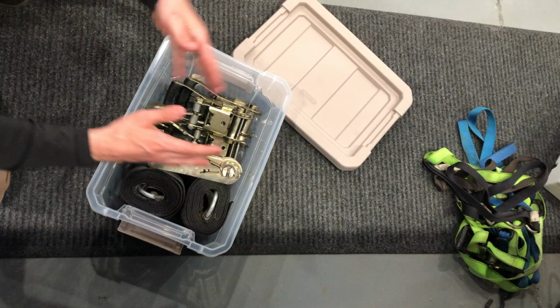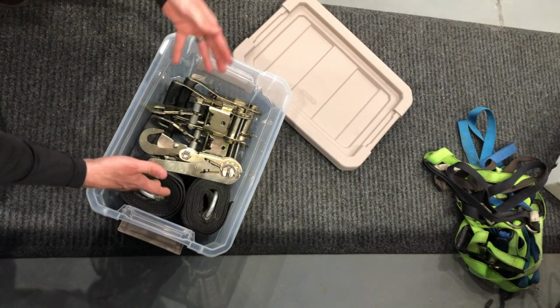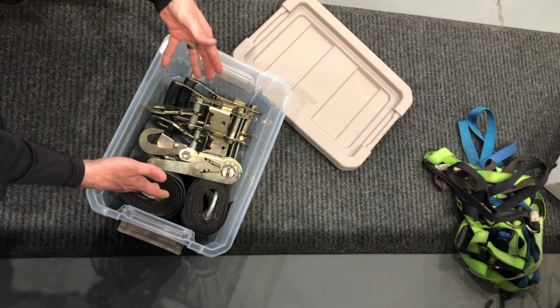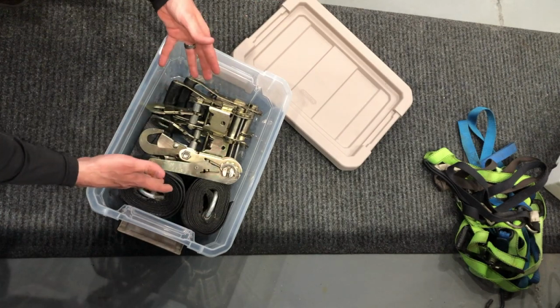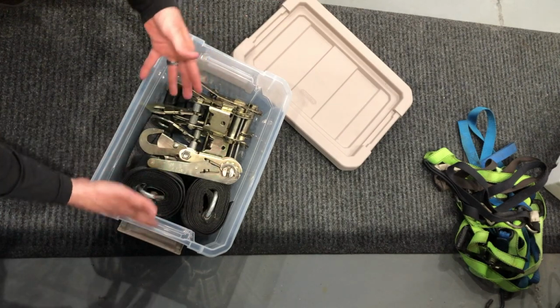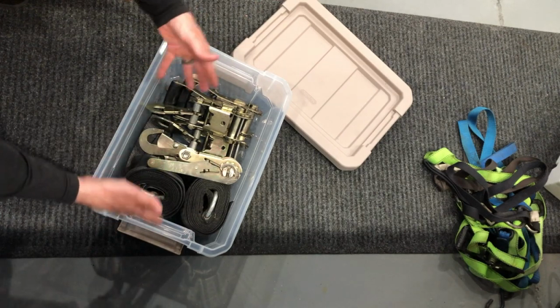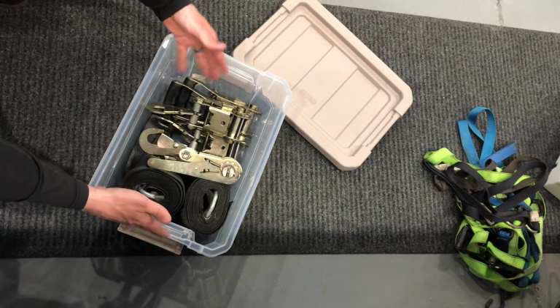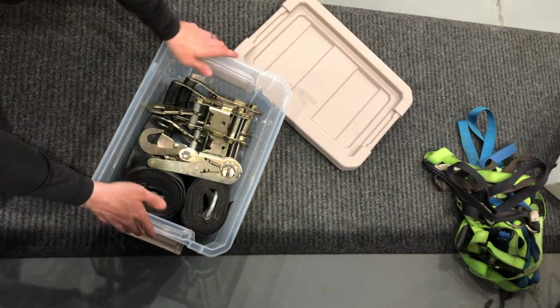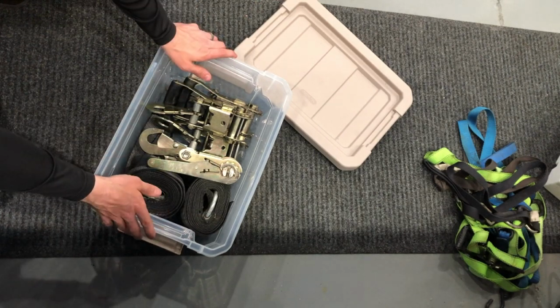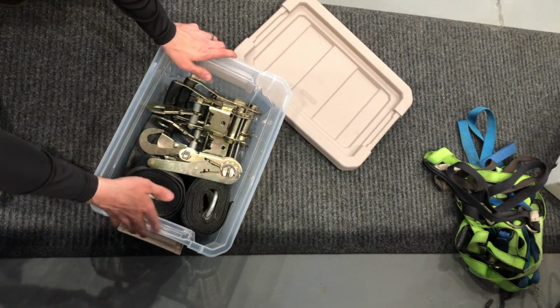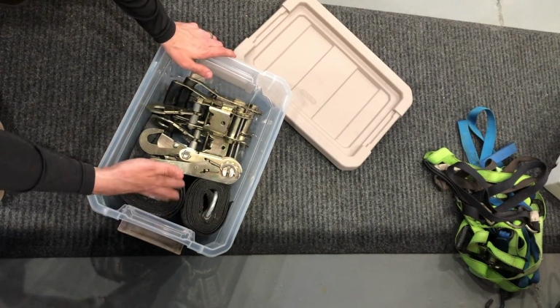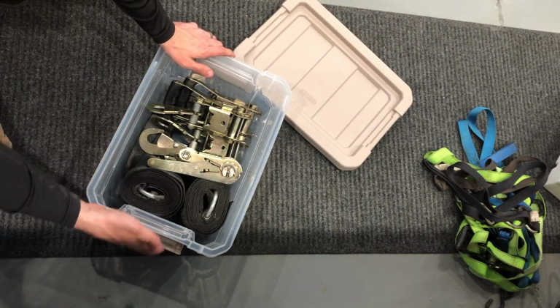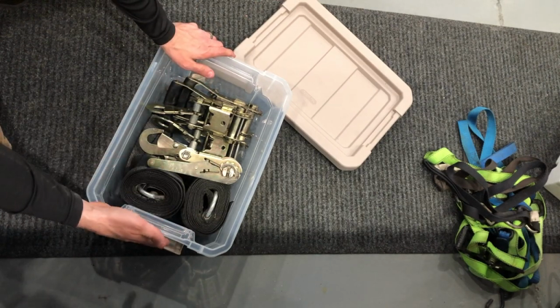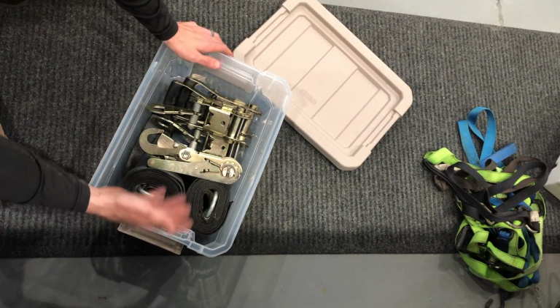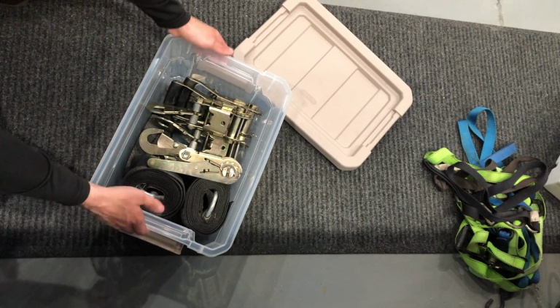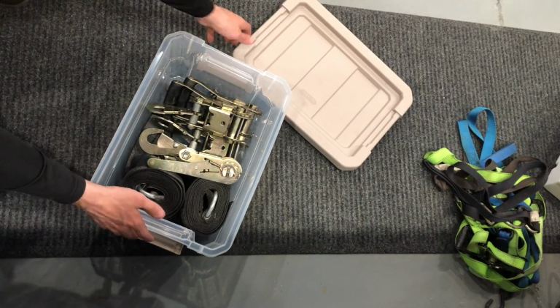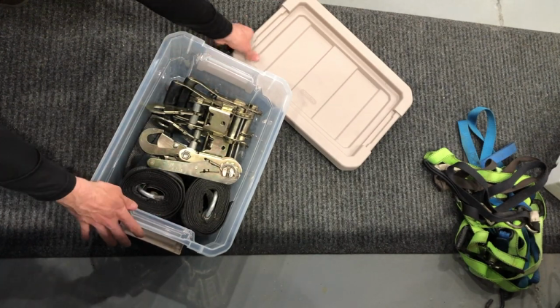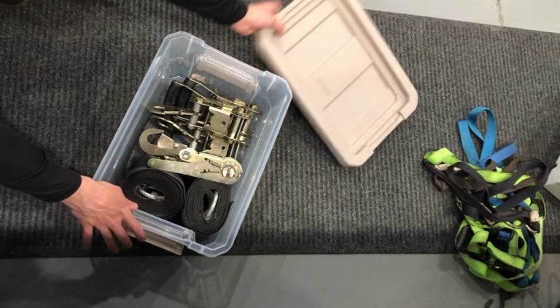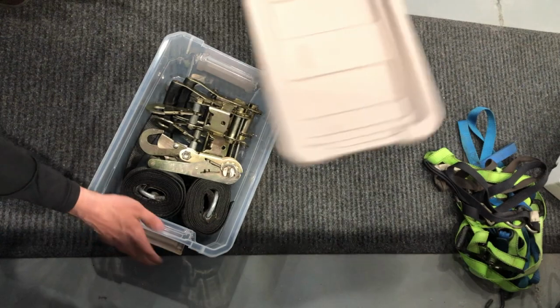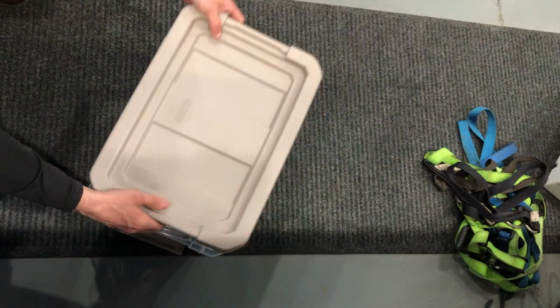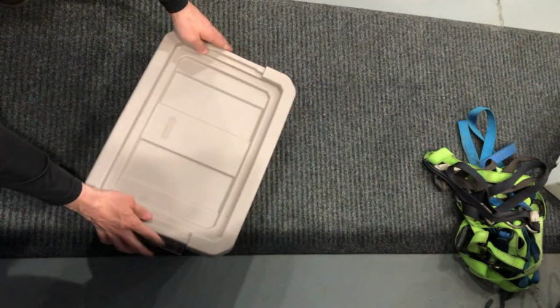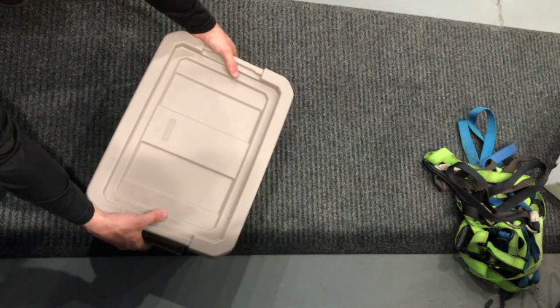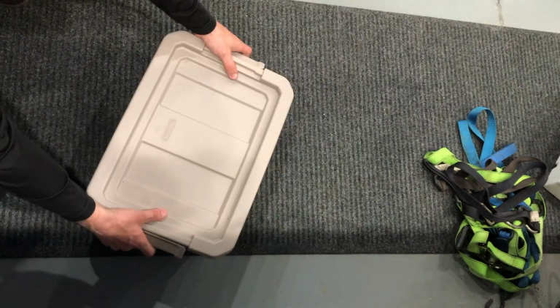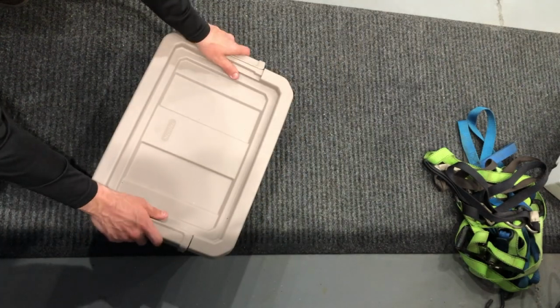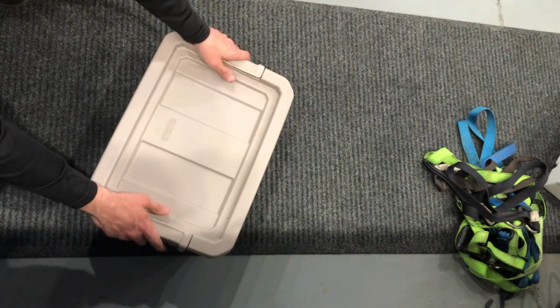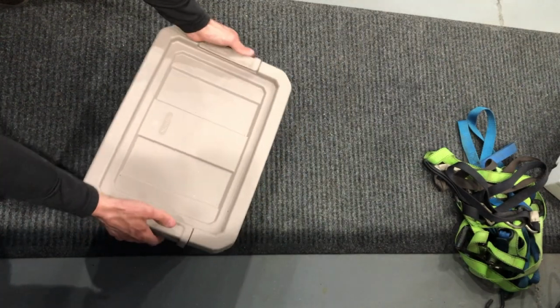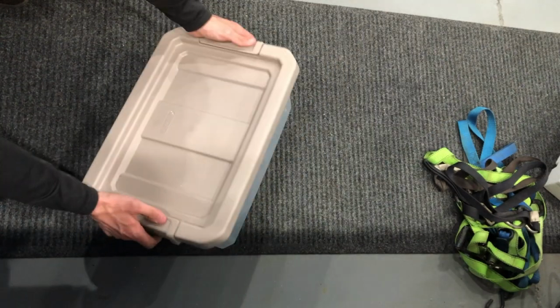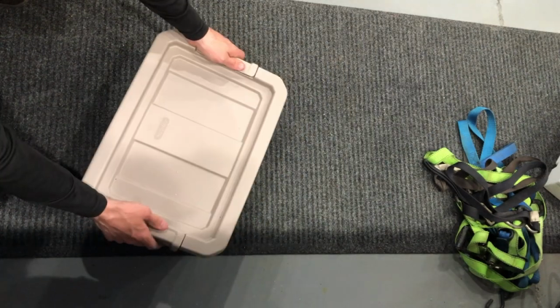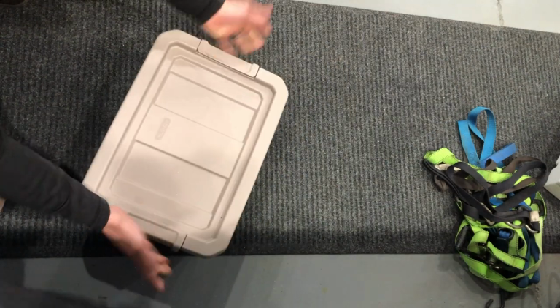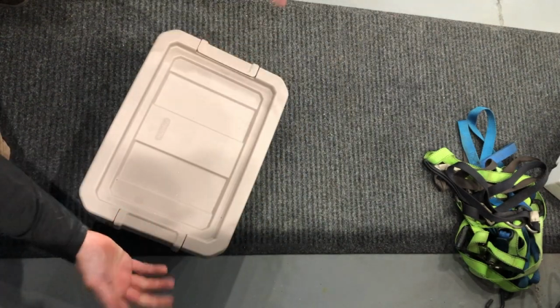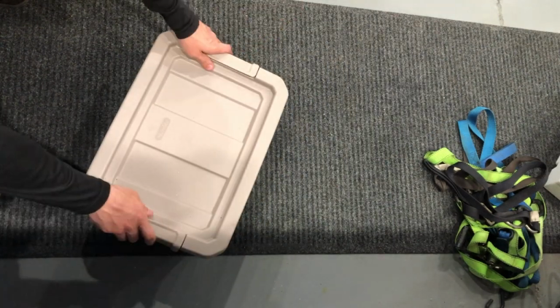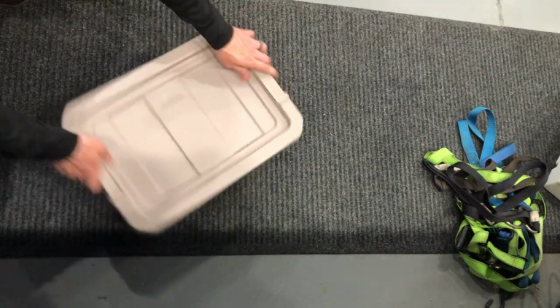If I'm going somewhere else and I want to put this in another car, I have it right here in the tote. It's ready to rock and roll anywhere I want to go.